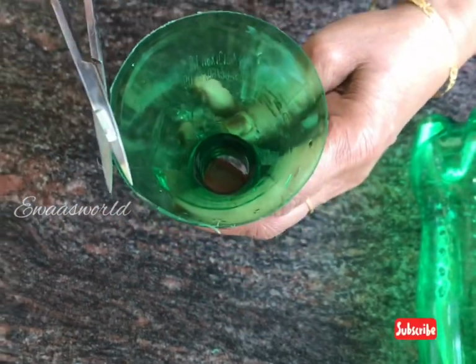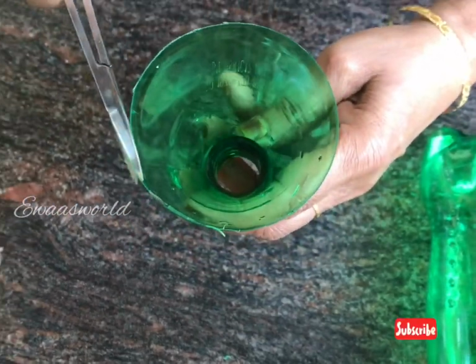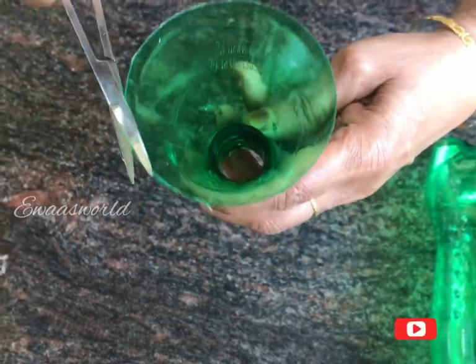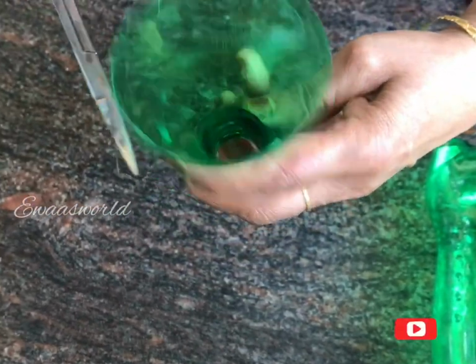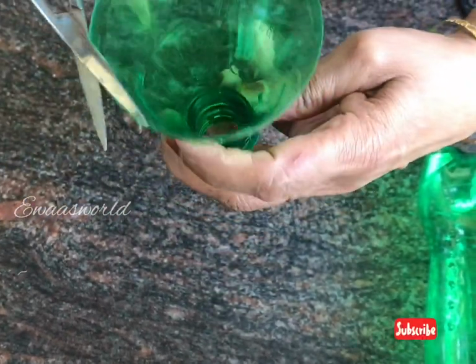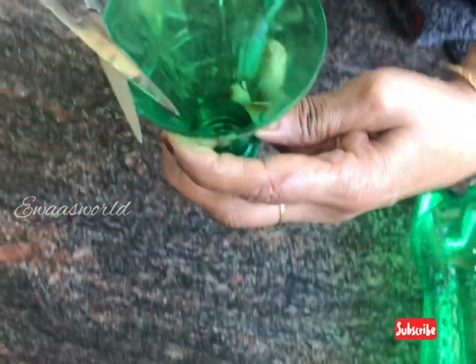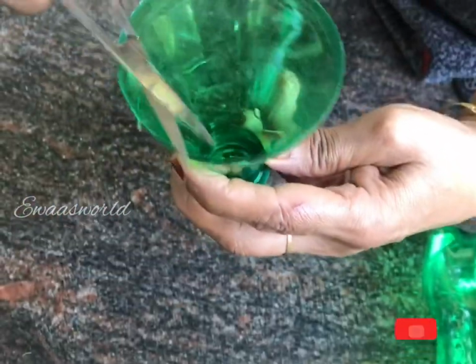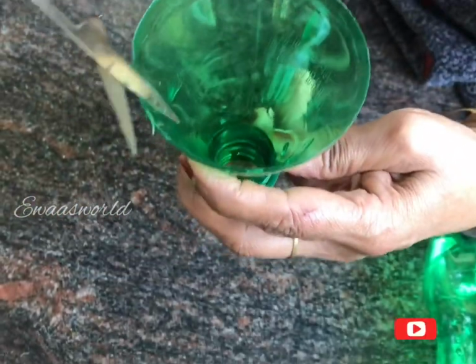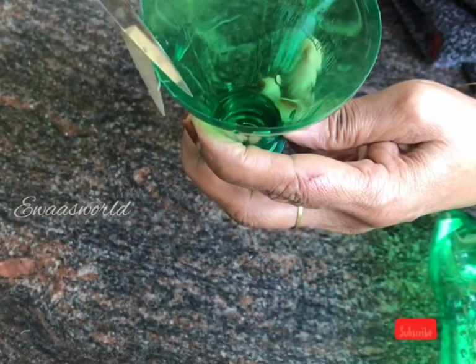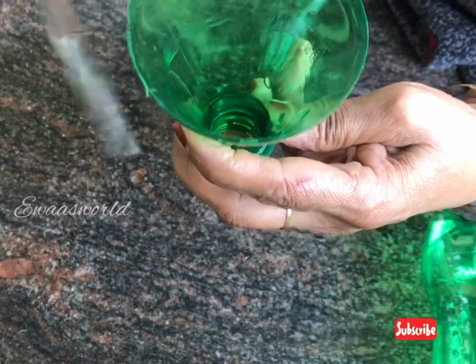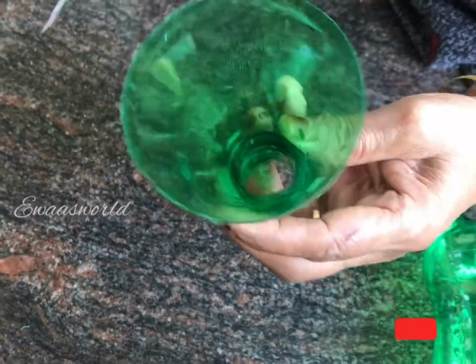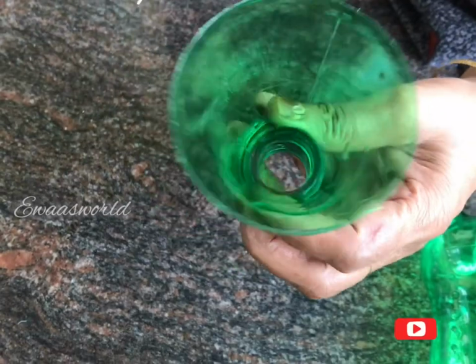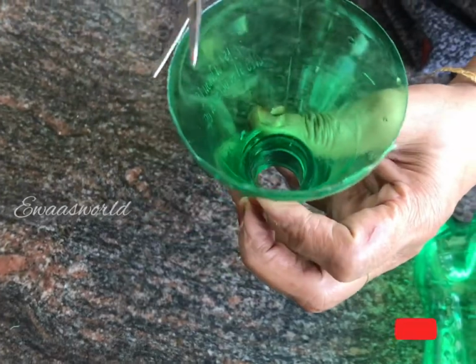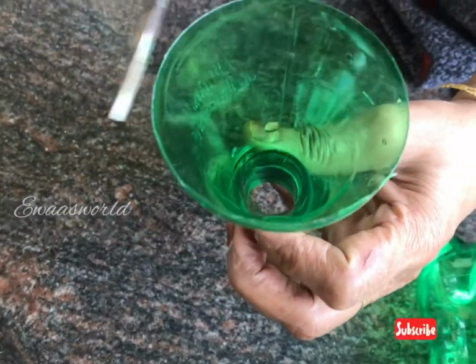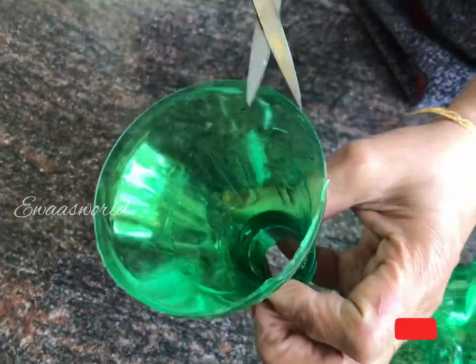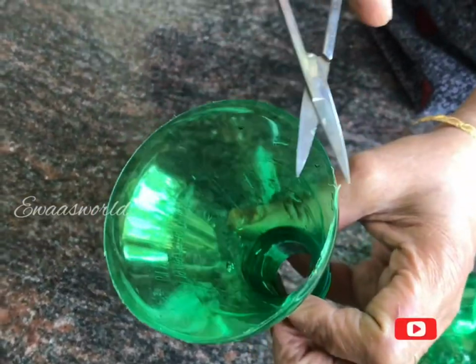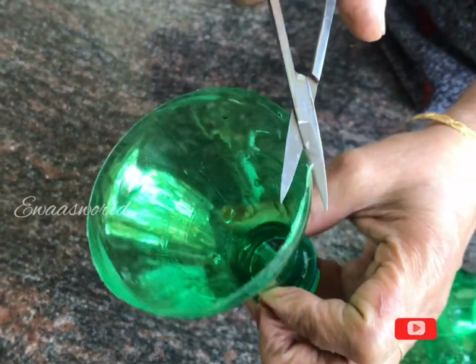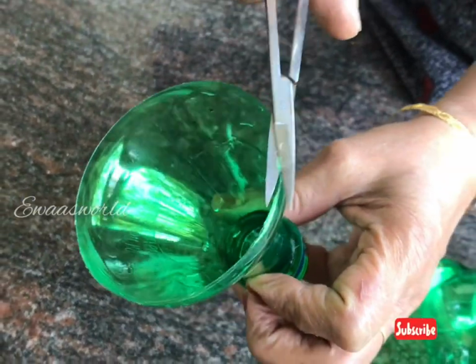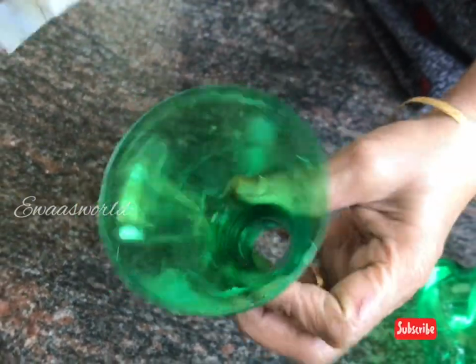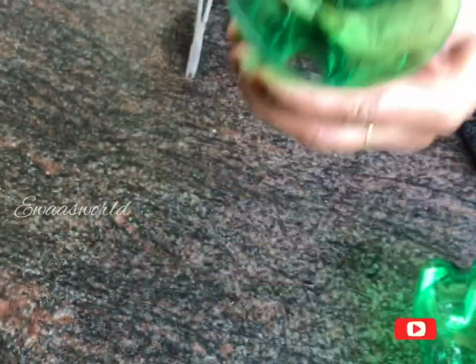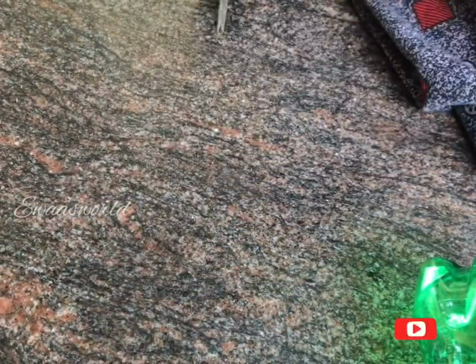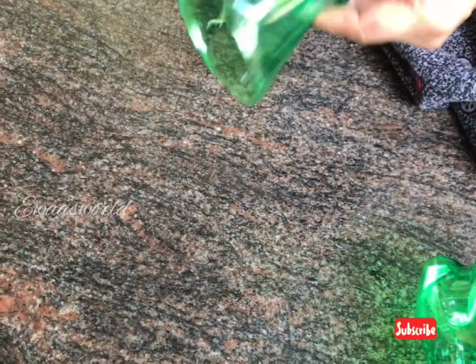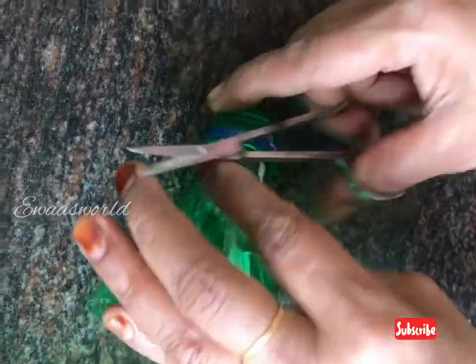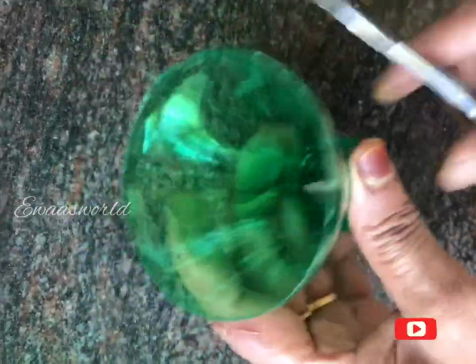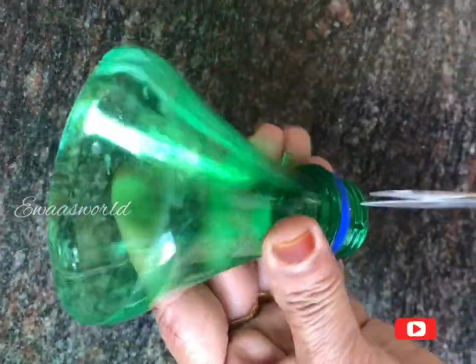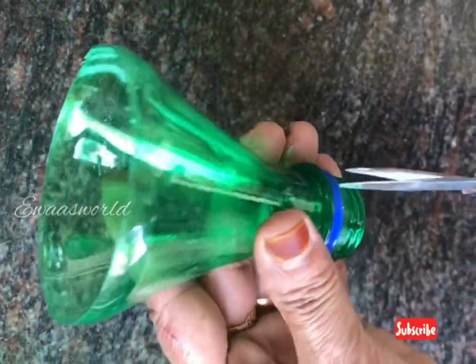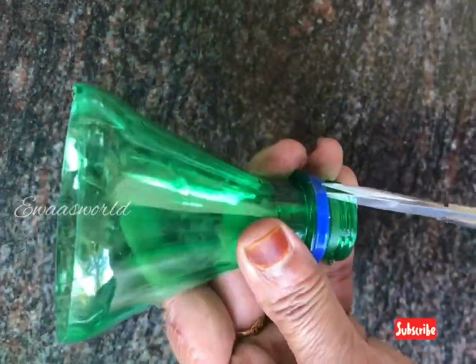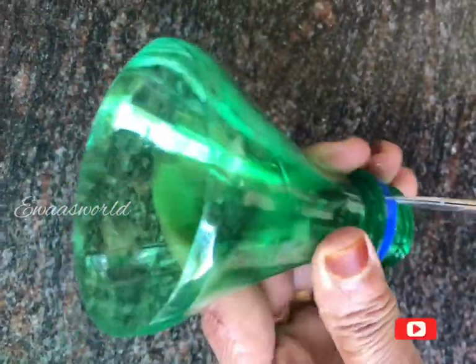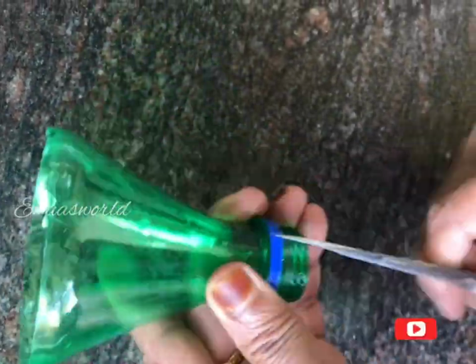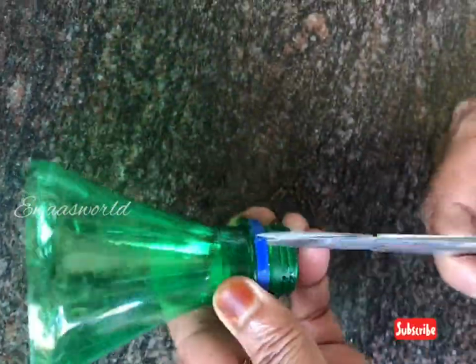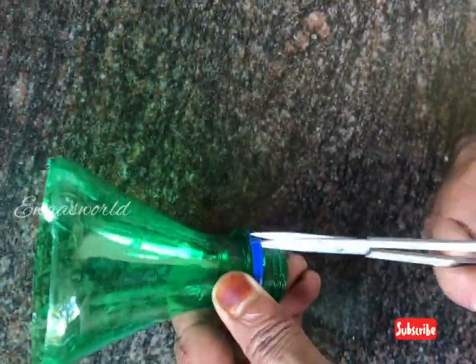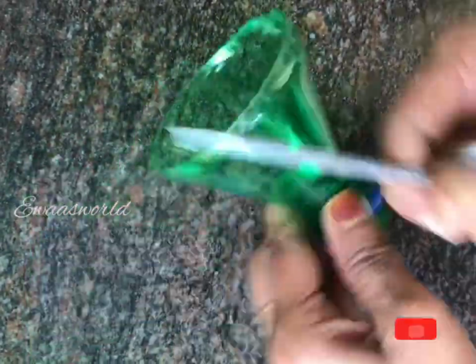I will use it as a craft. I will do a few more copies. I will use it as a small piece. I will use it as a green color.